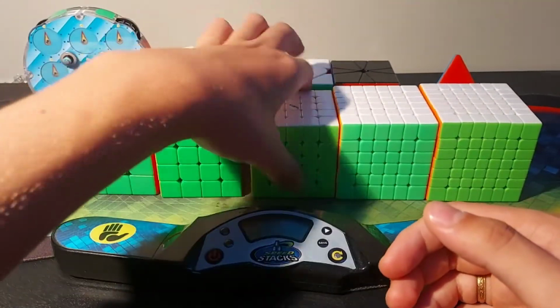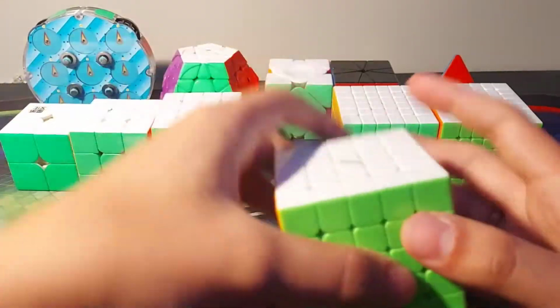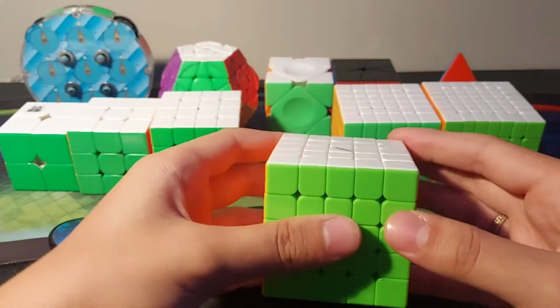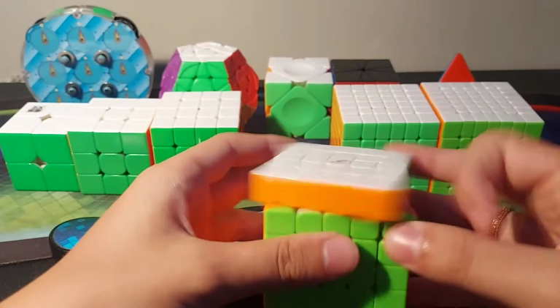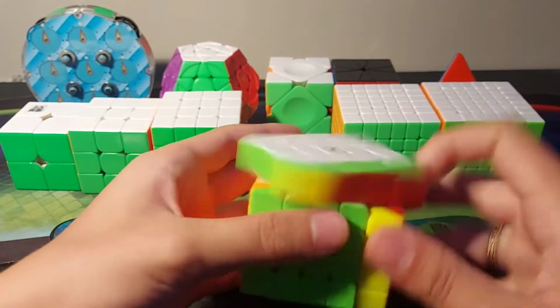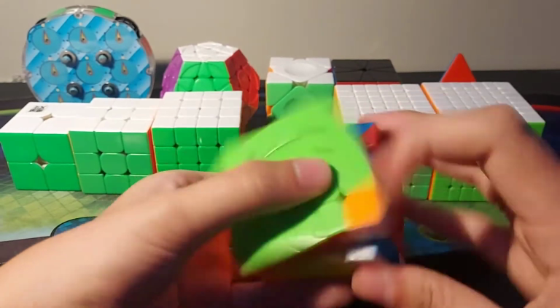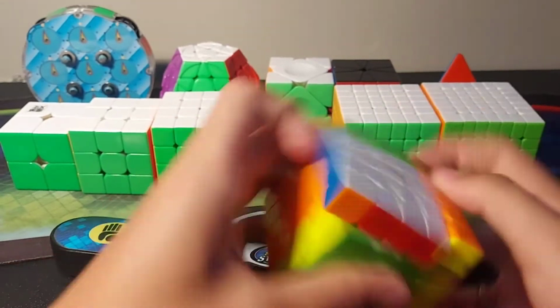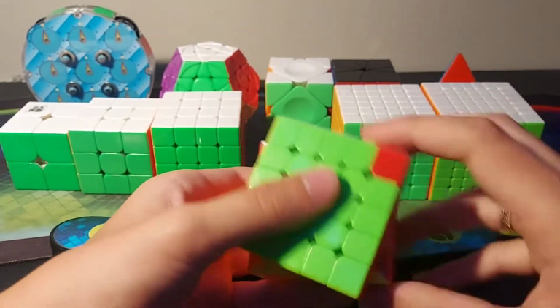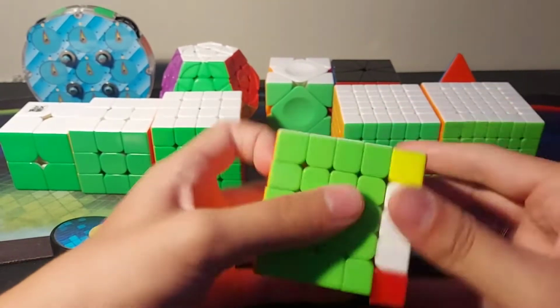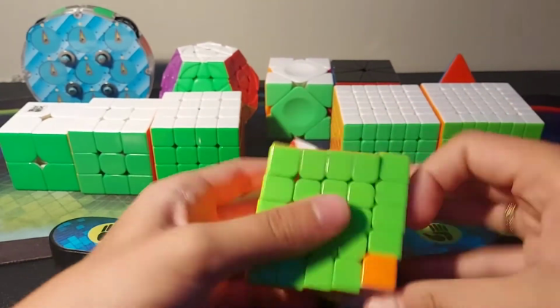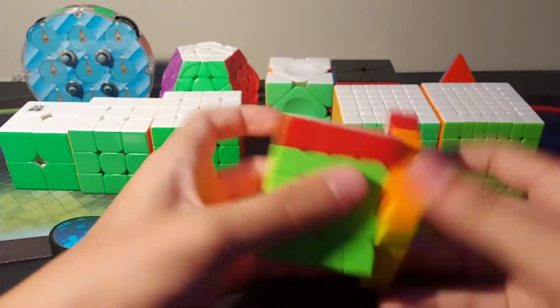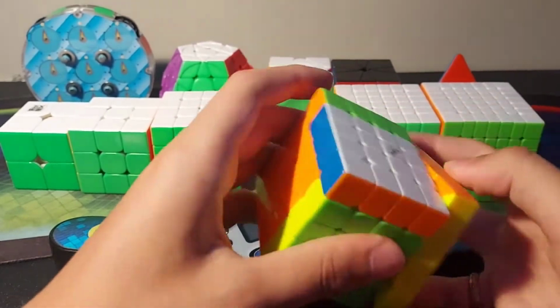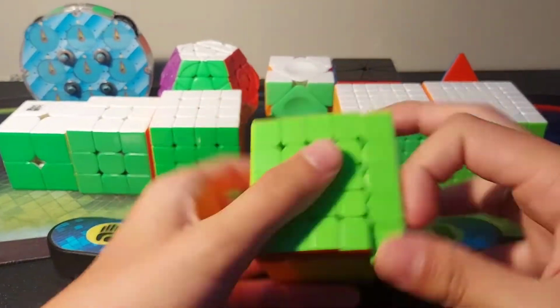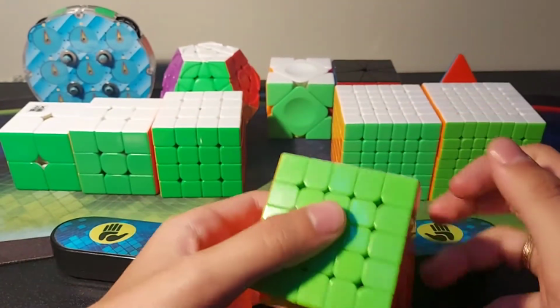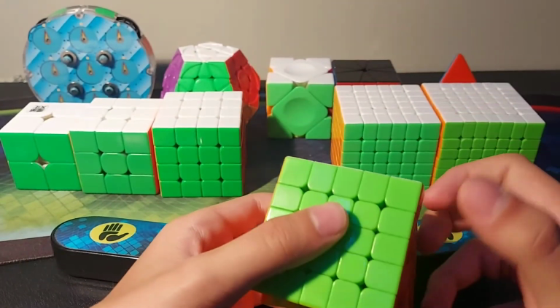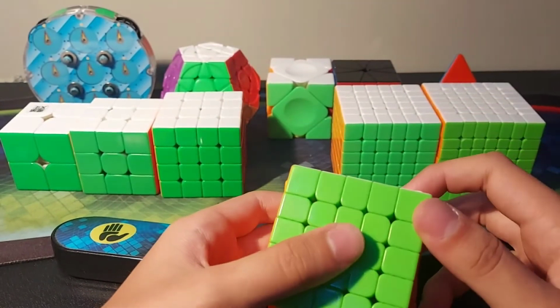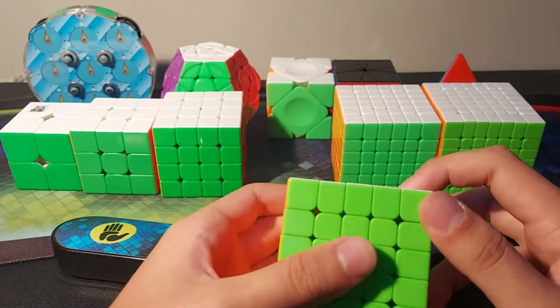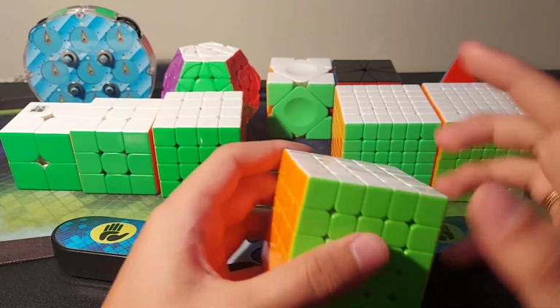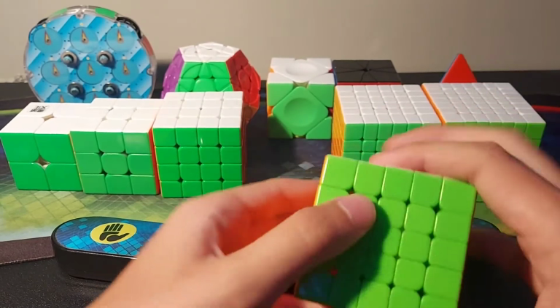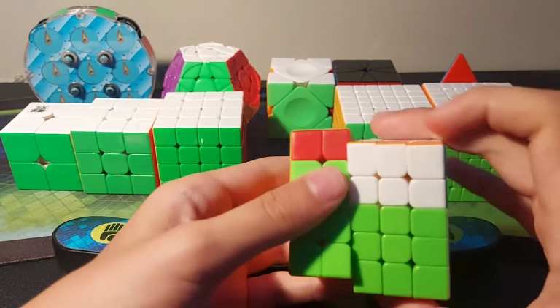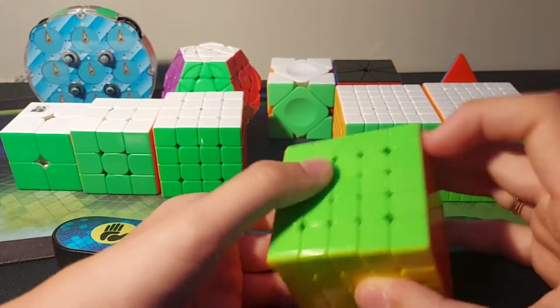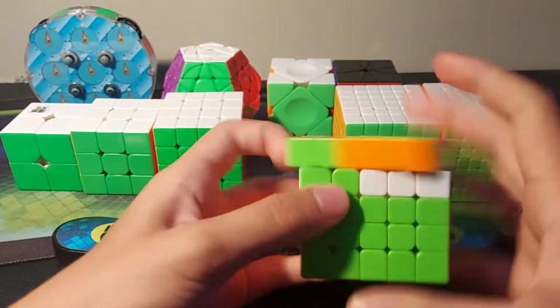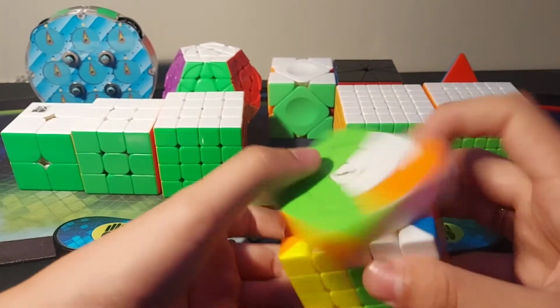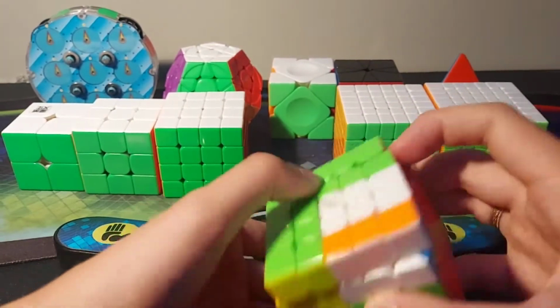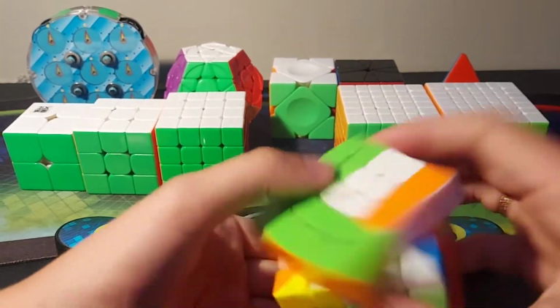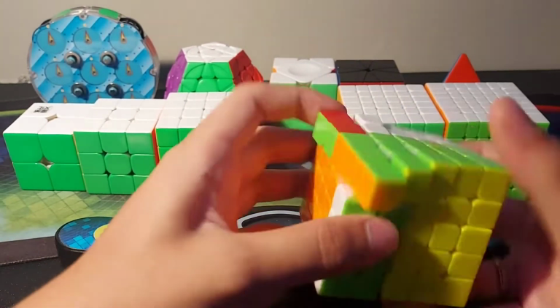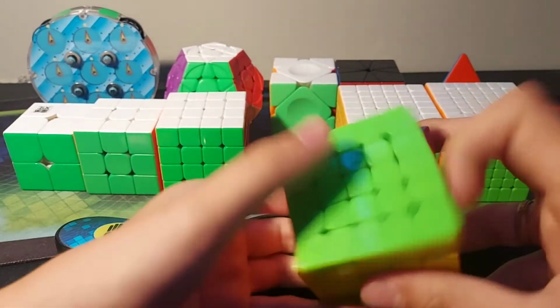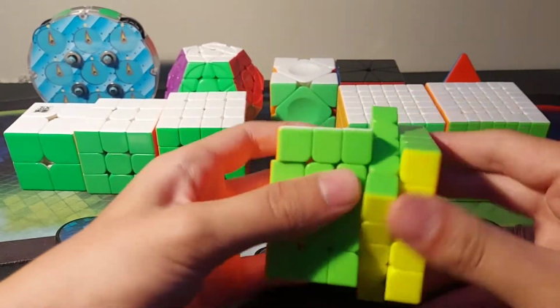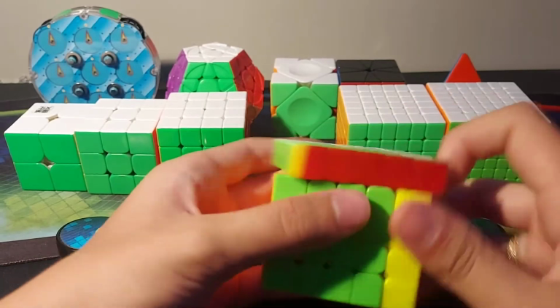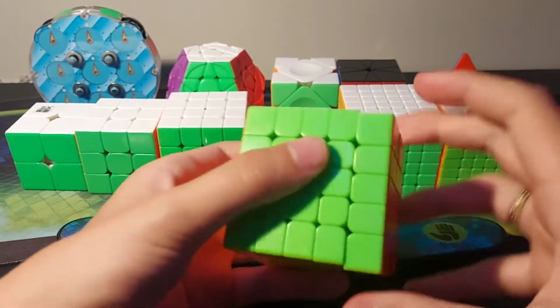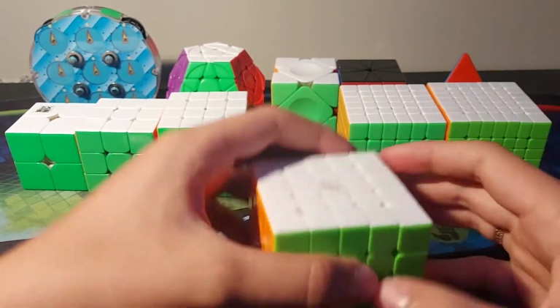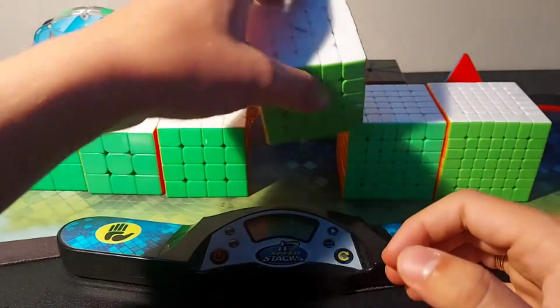For 5x5 I have the Valk 5M. Really nice cube. The YJMGC is also good but I prefer this one. It turns really, really well and the magnets are just perfect.